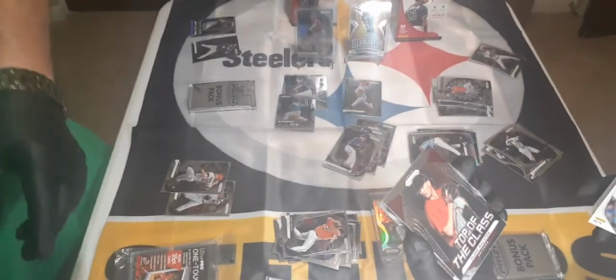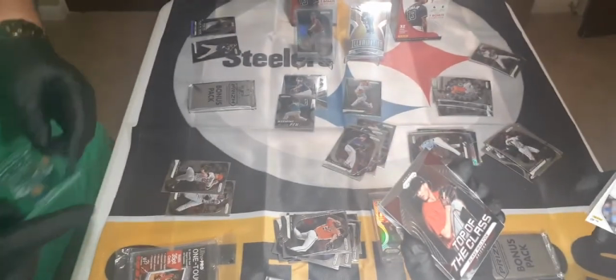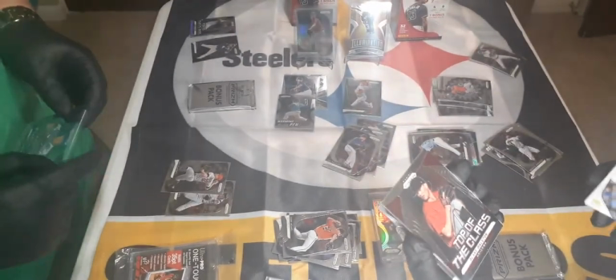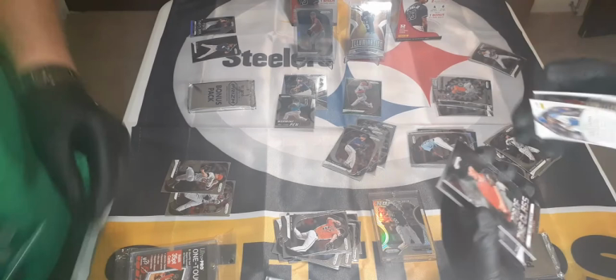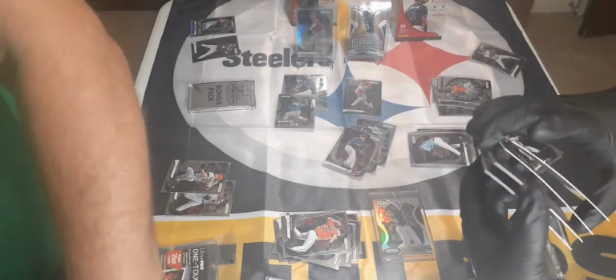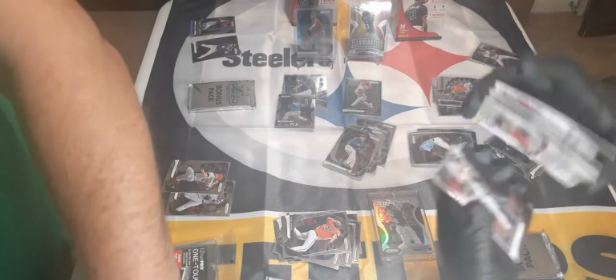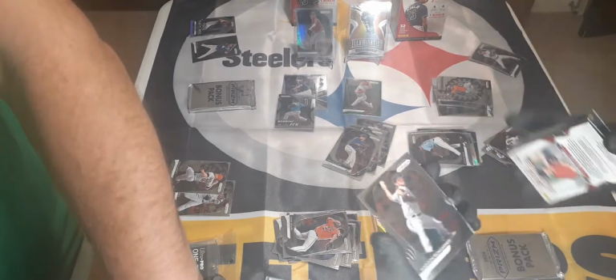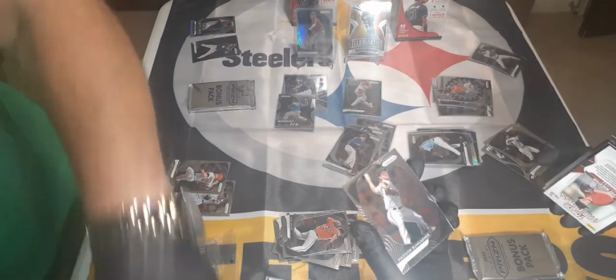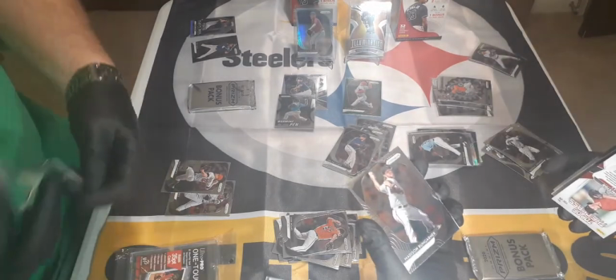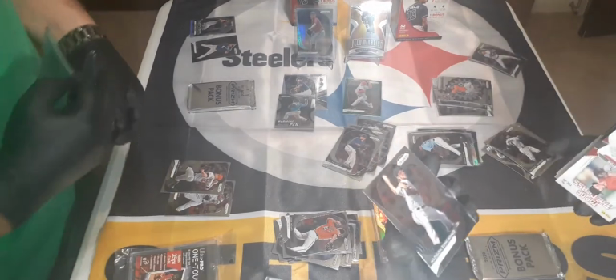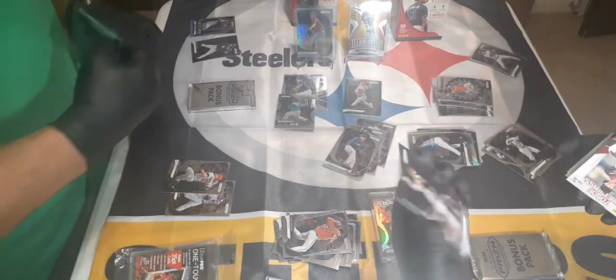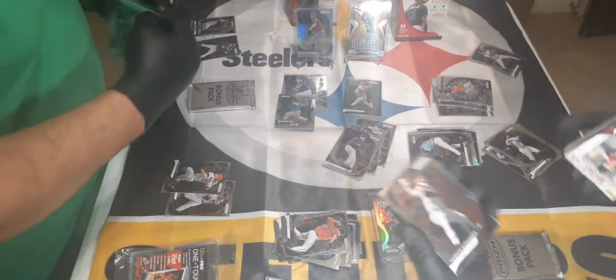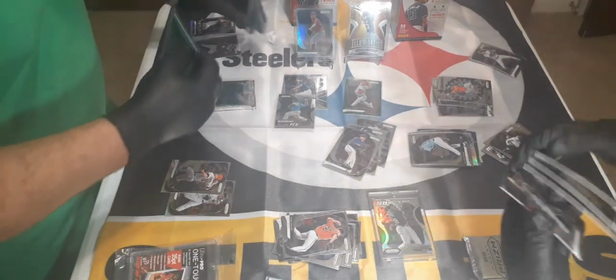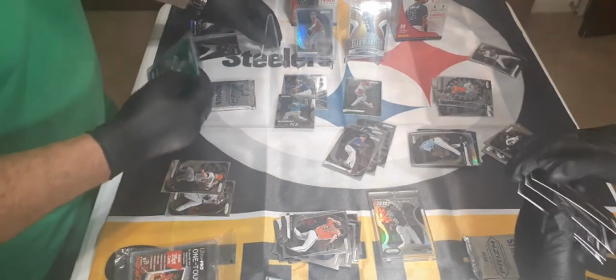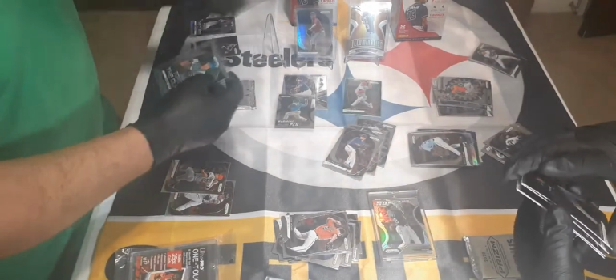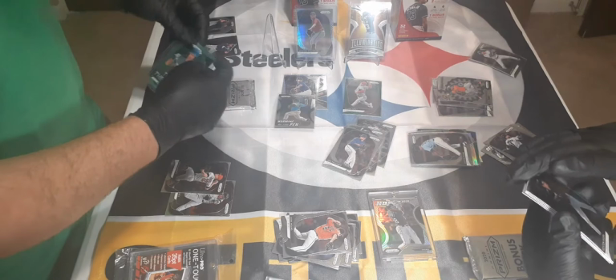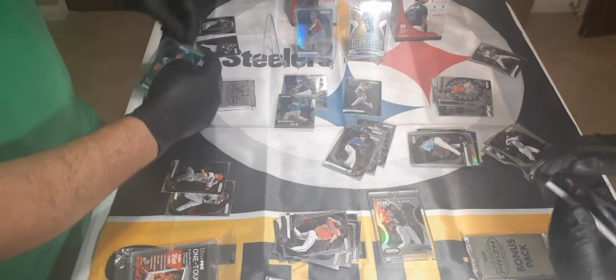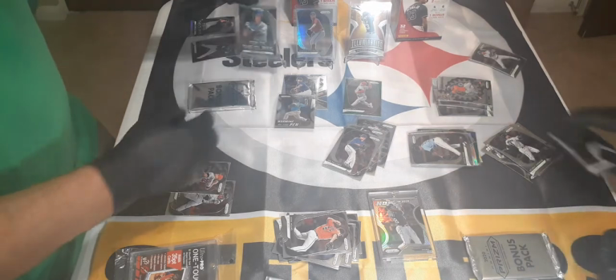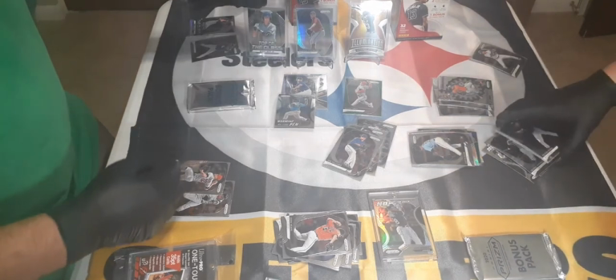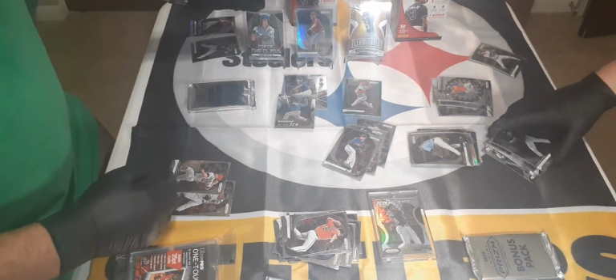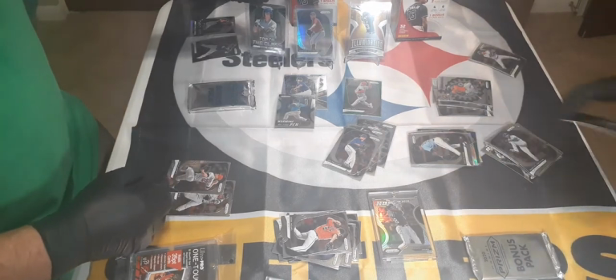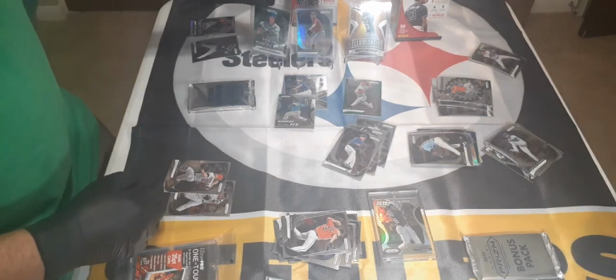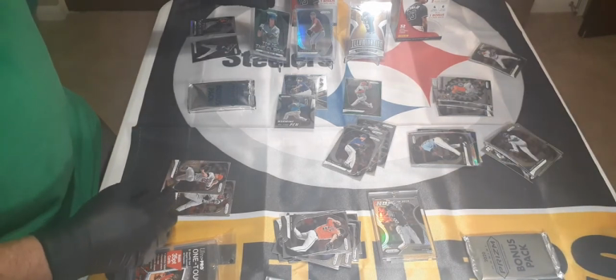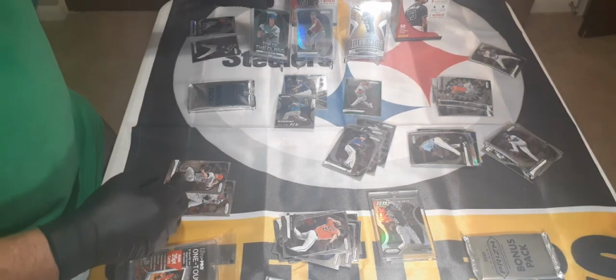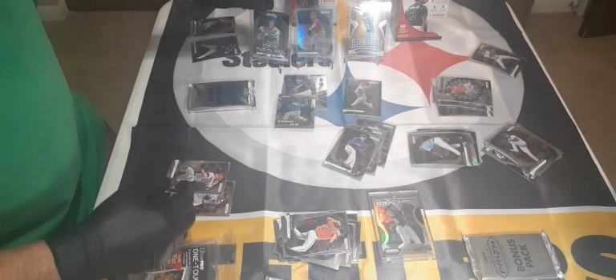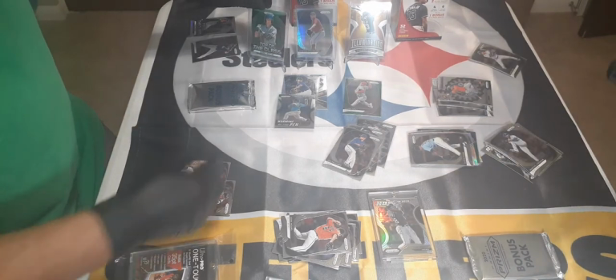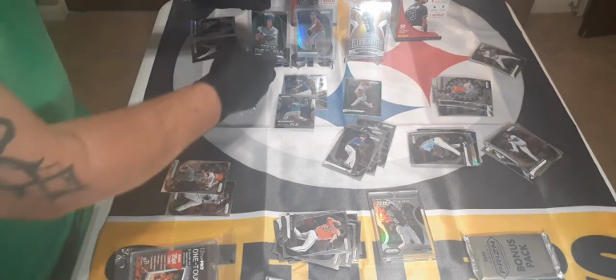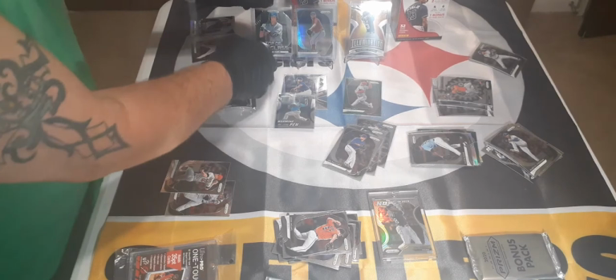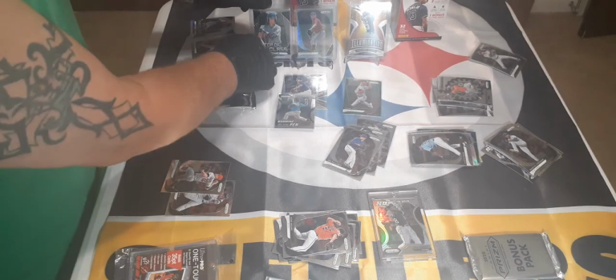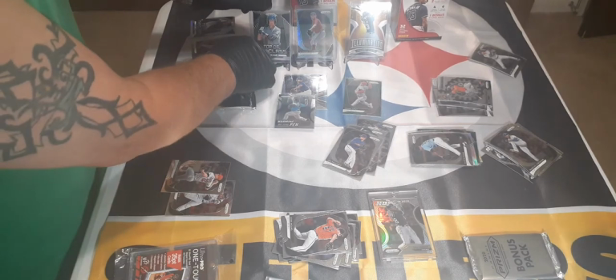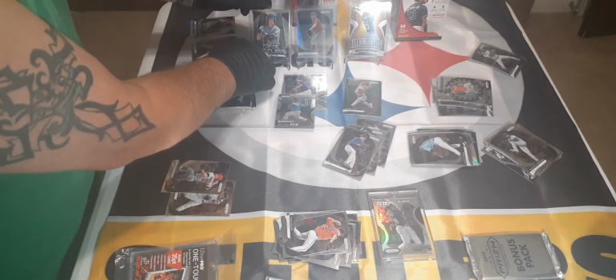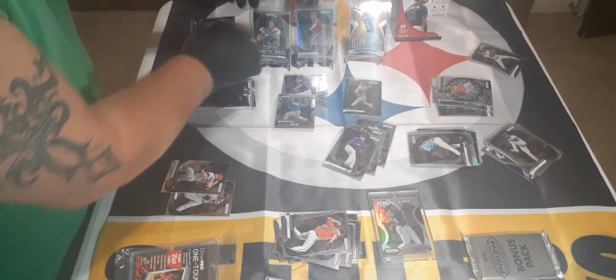Blake Walton and Madison — nice, nice. So we got some decent cards. We're not doing too bad, my friends.